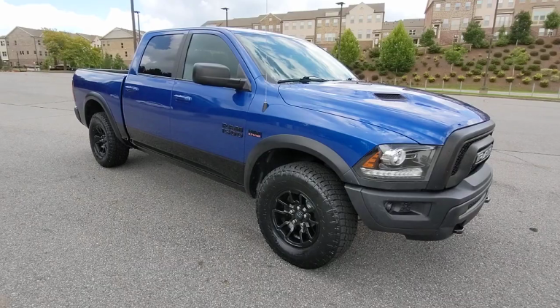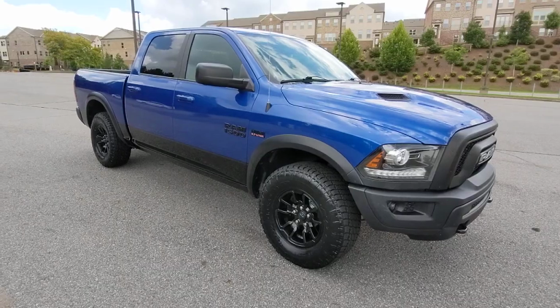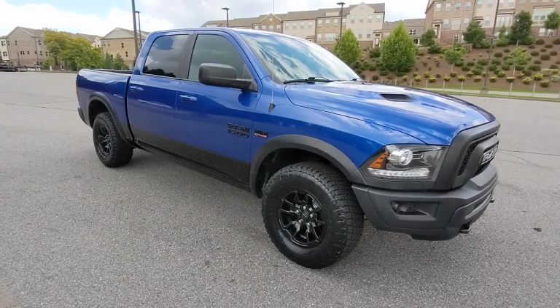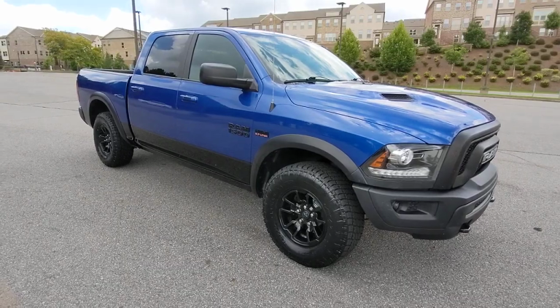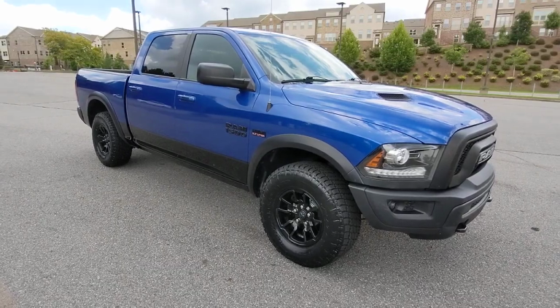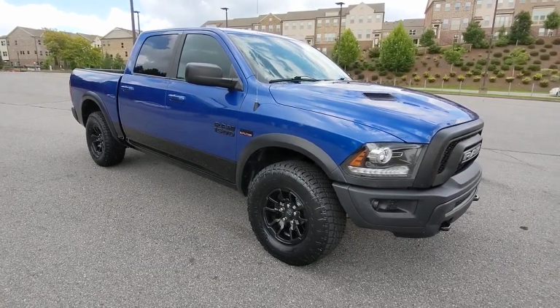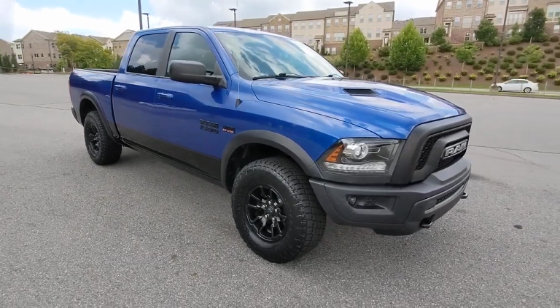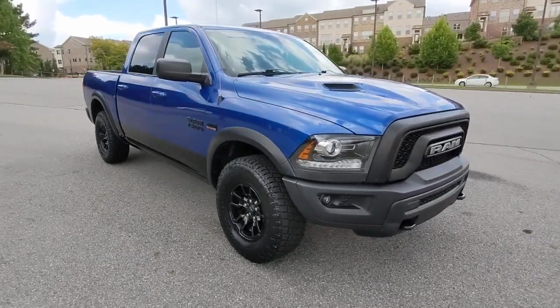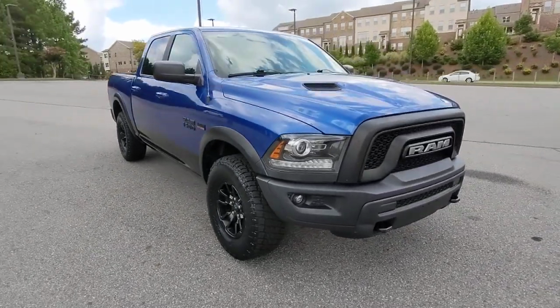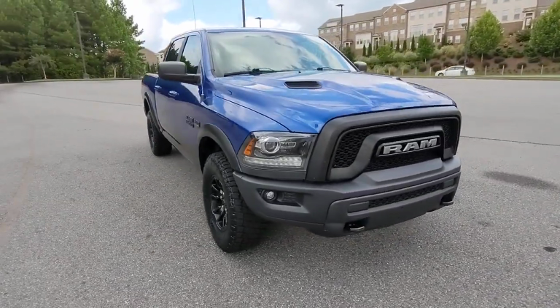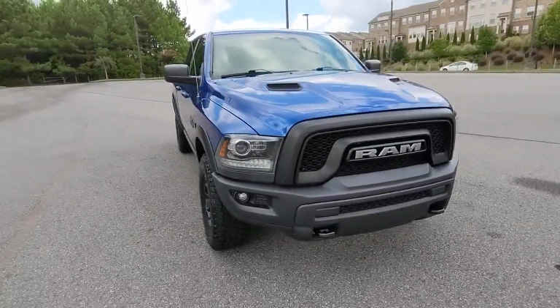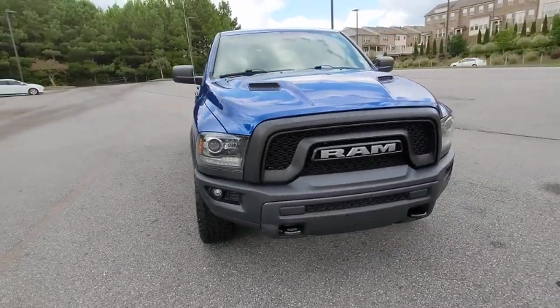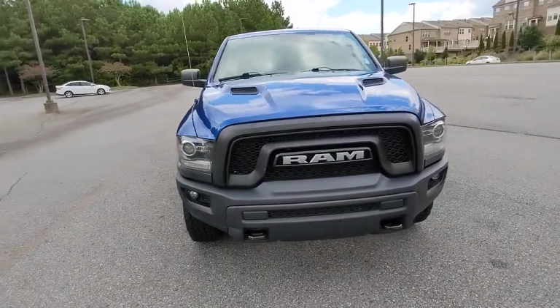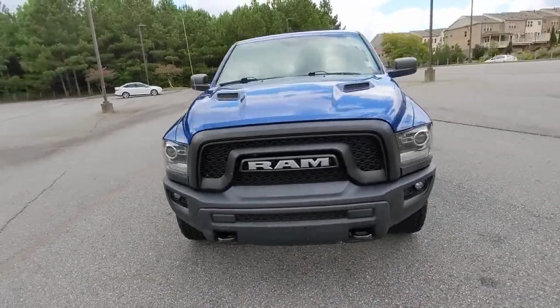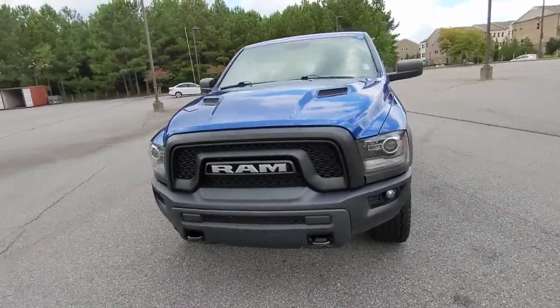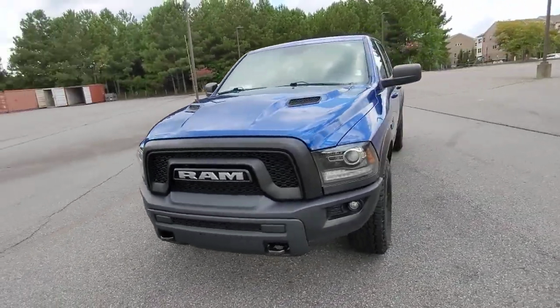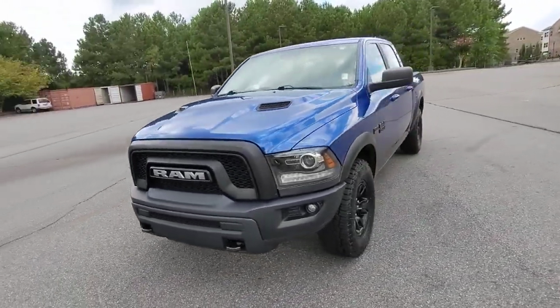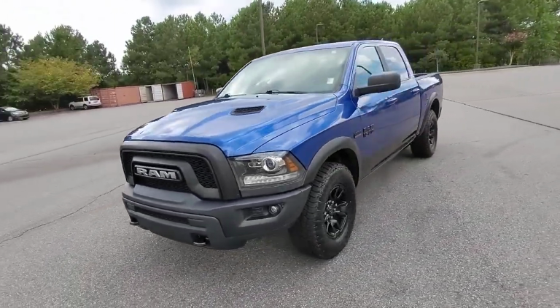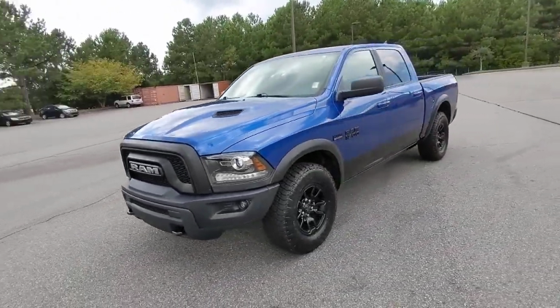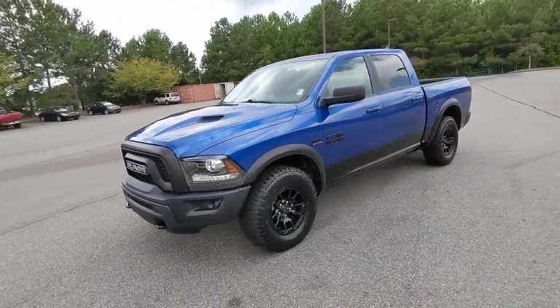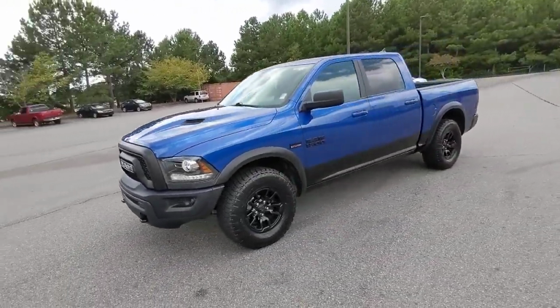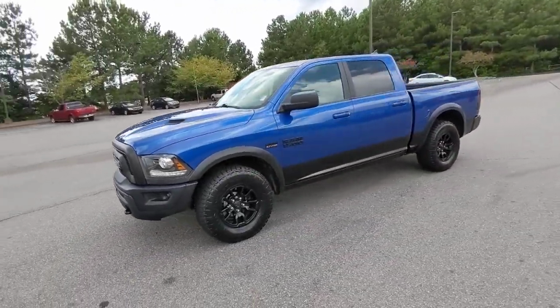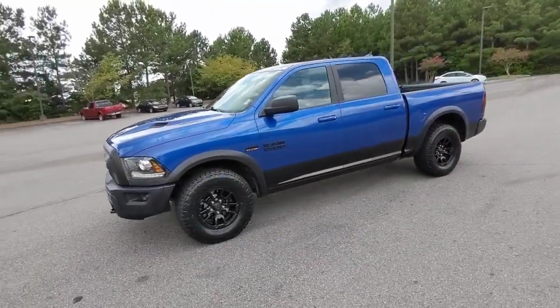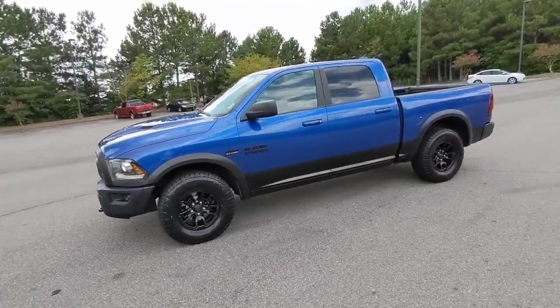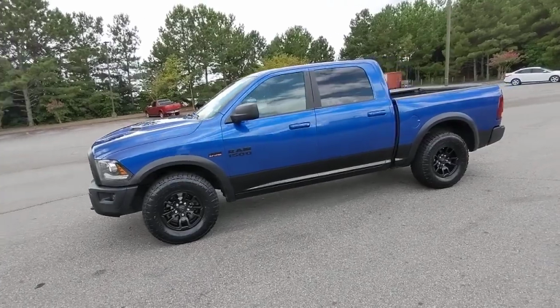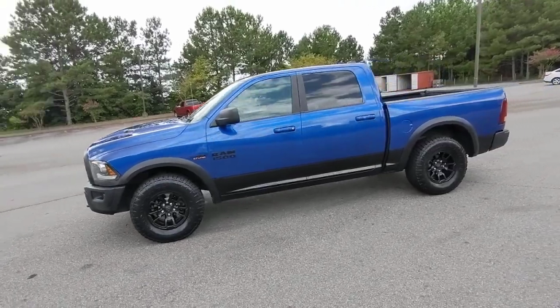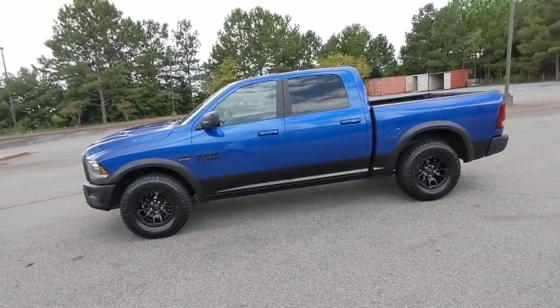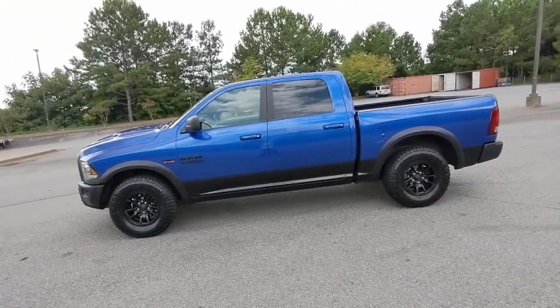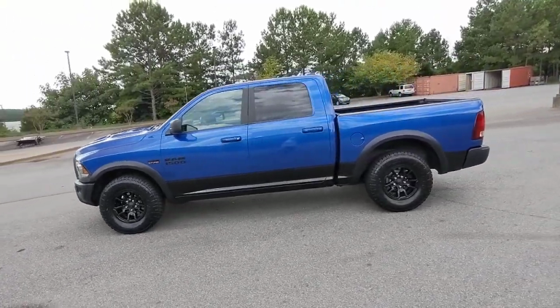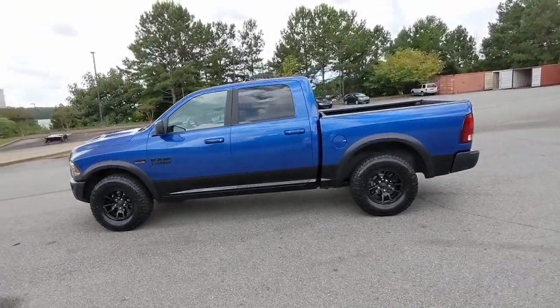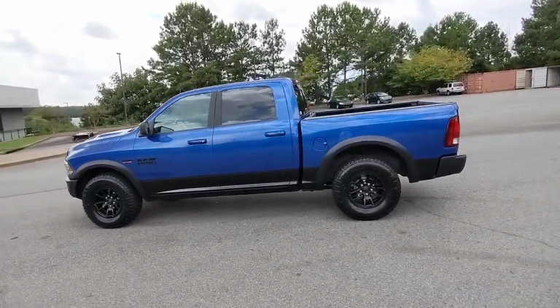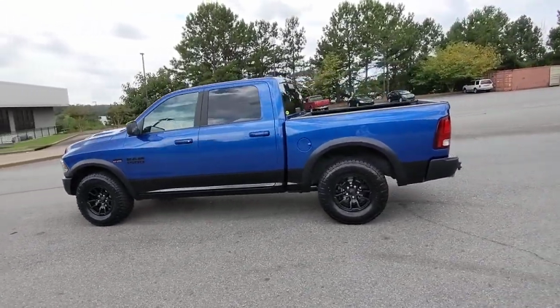Take a moment to check out the 2017 Ram 1500. This vehicle still has fewer than 120,000 miles on the clock, so it won't last long. Rise to every challenge with confidence in the Ram 1500.